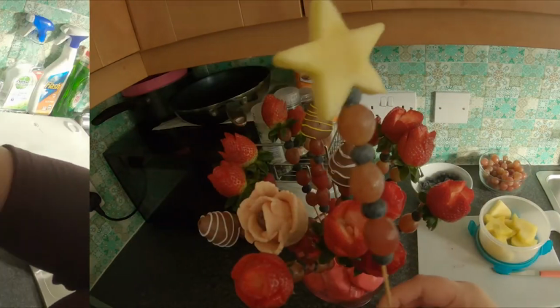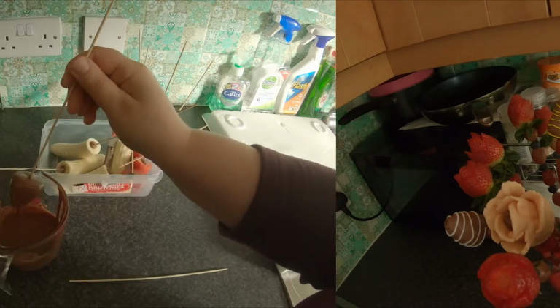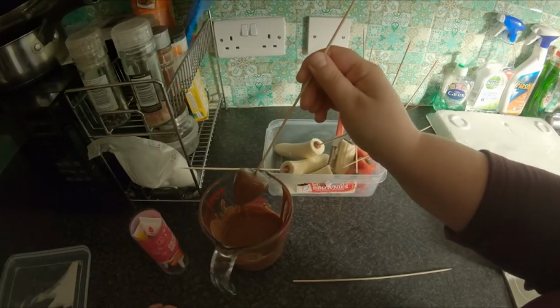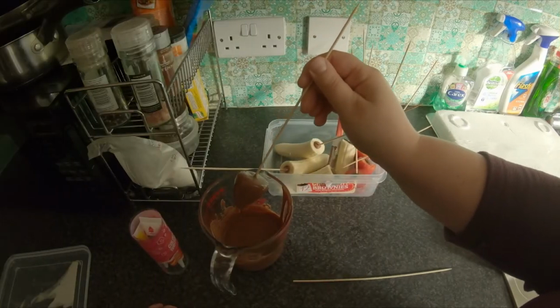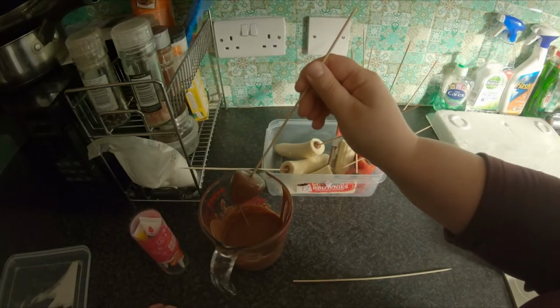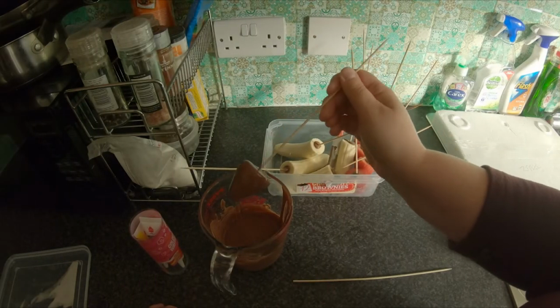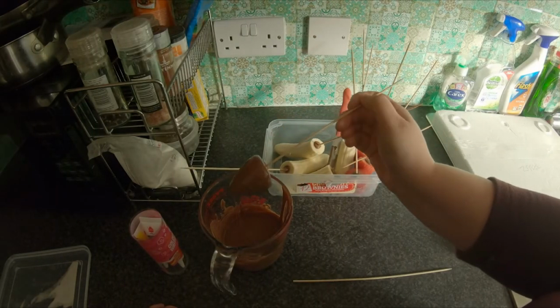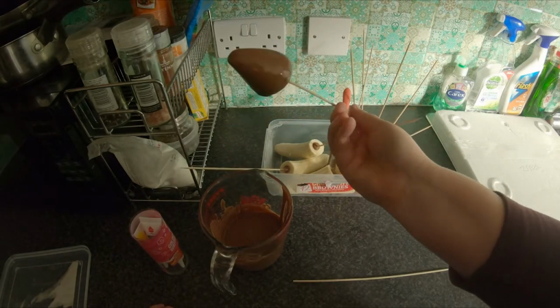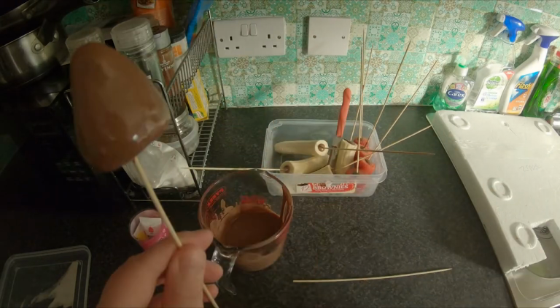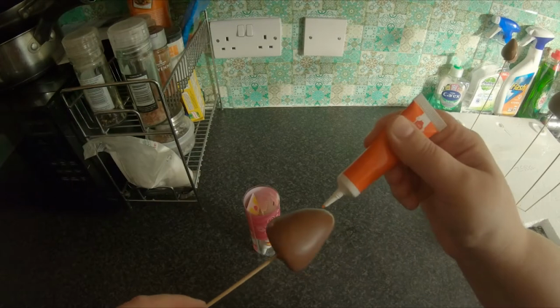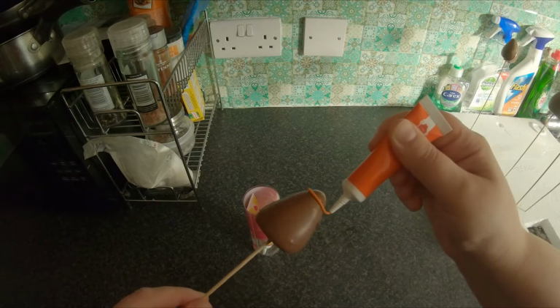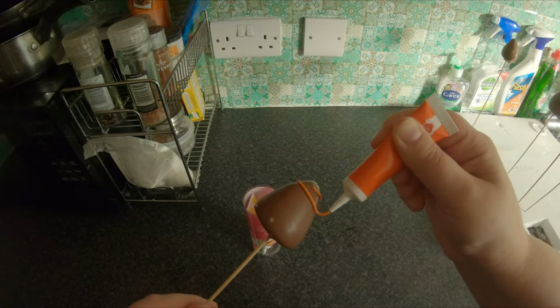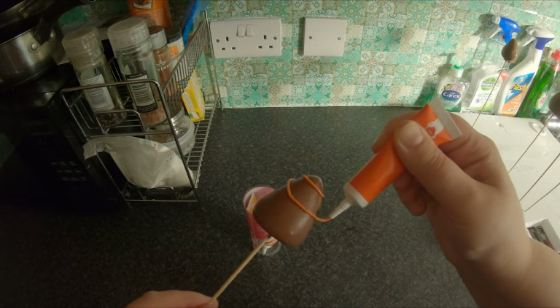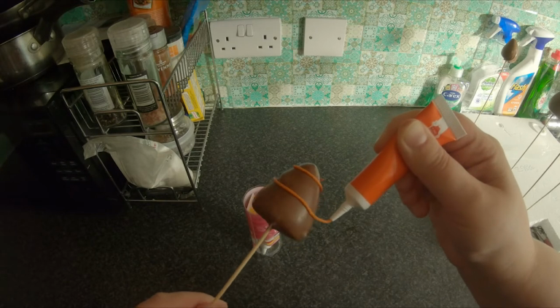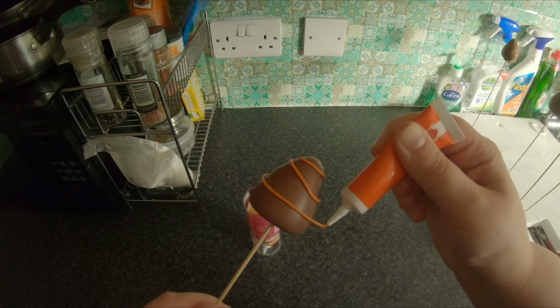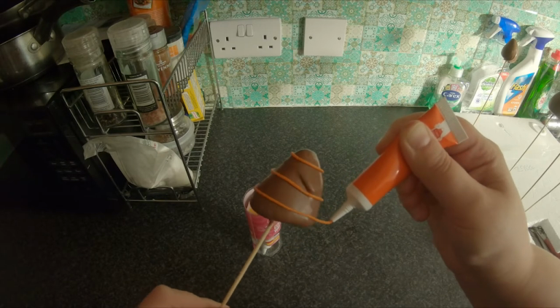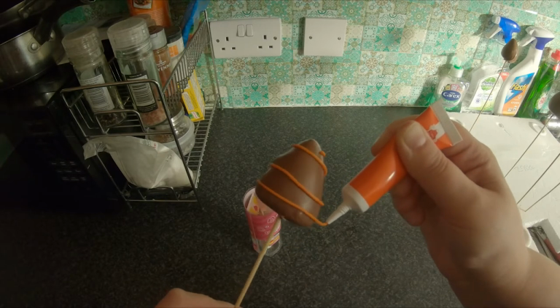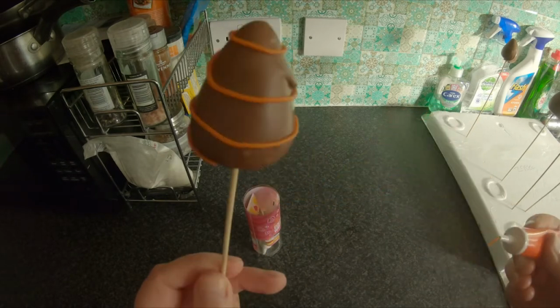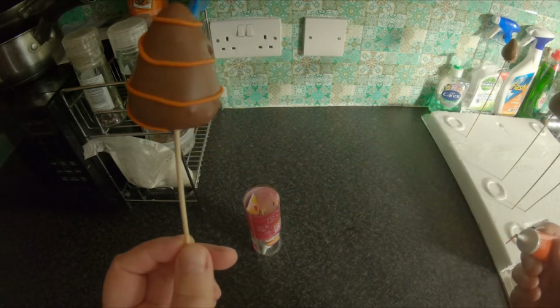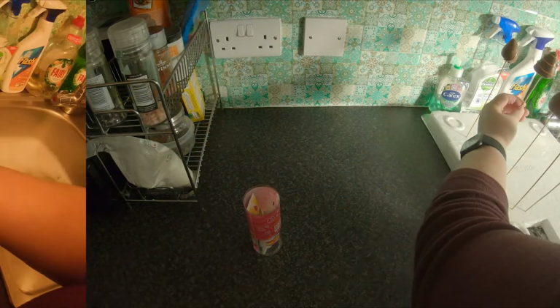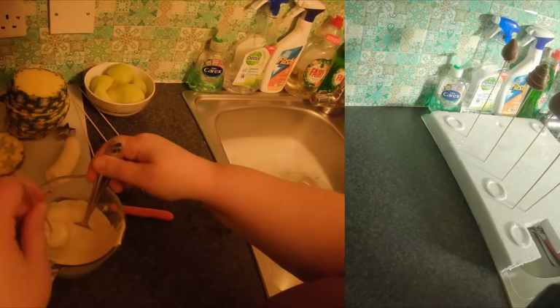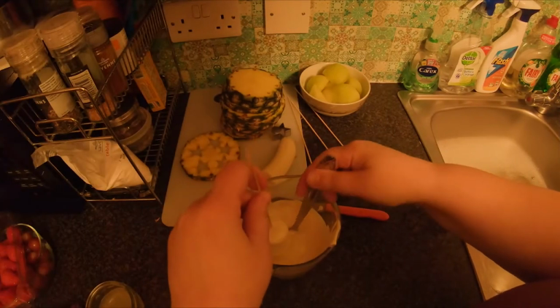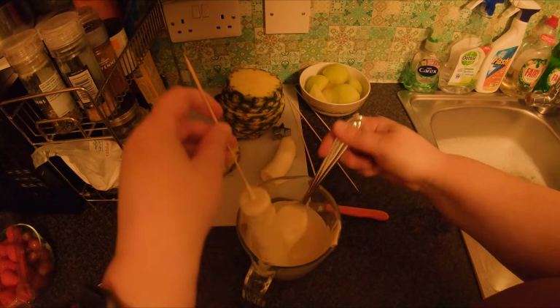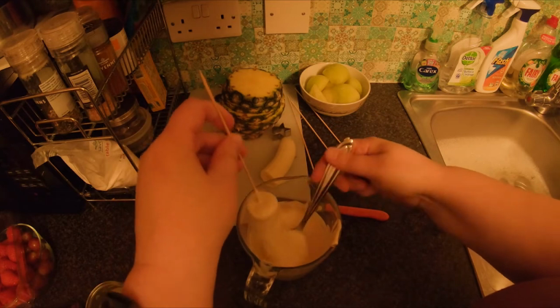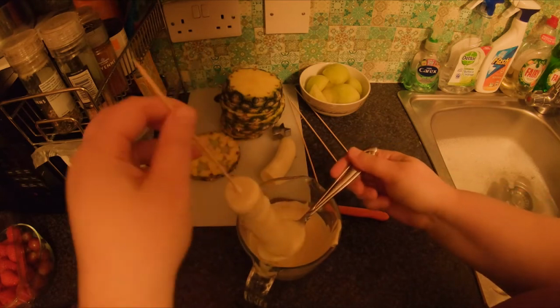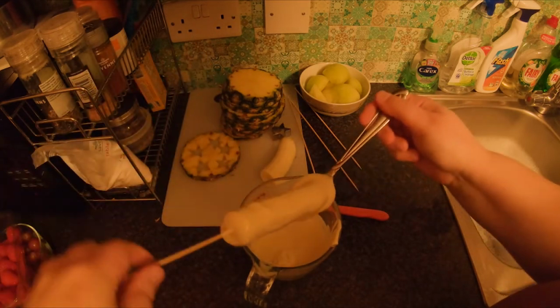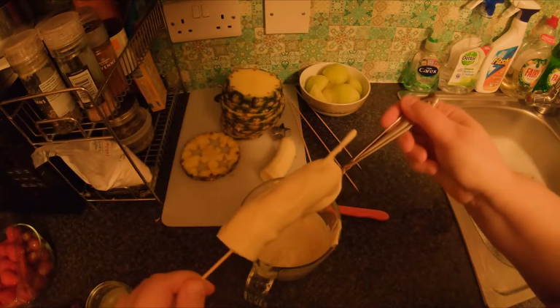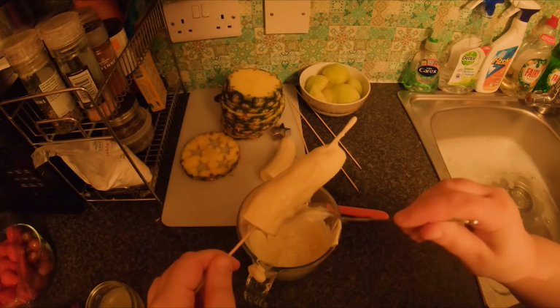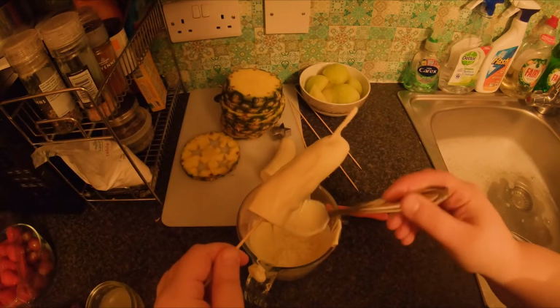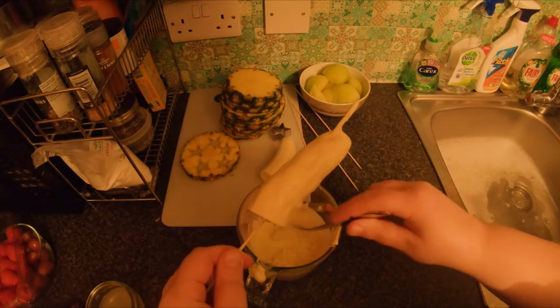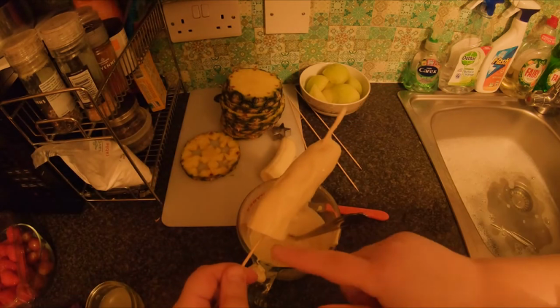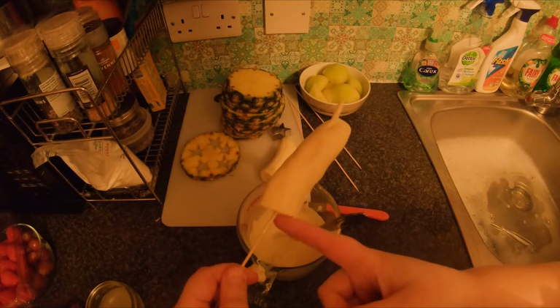You could even create chocolate strawberries by dipping your strawberries into chocolate and then make them more fancy looking with some edible icing. I tried to make it with some bananas but it didn't work and got a bit messy, so I'll need to practice more.